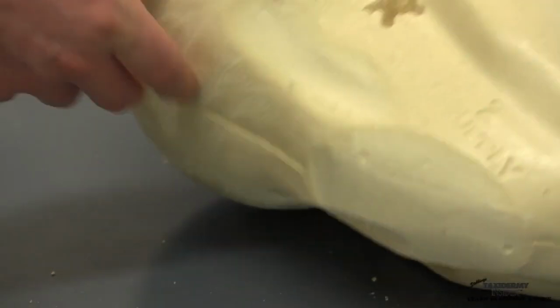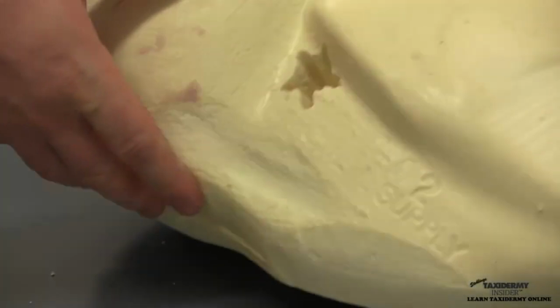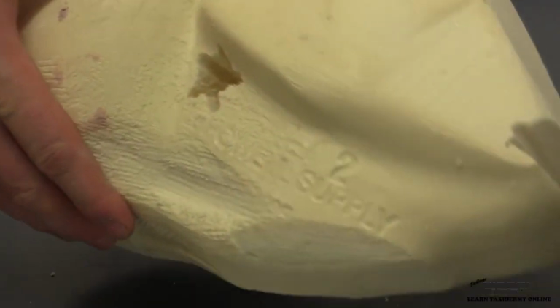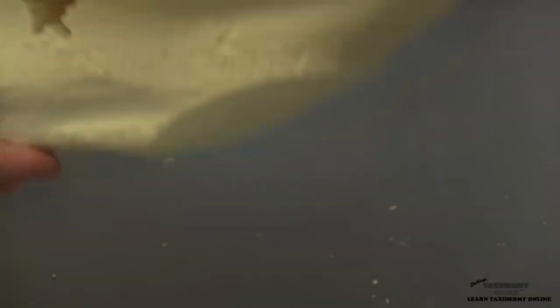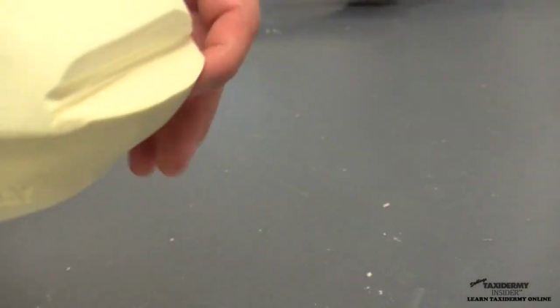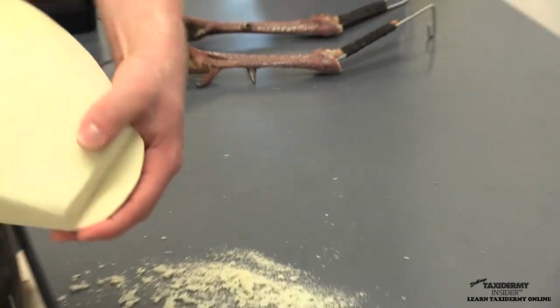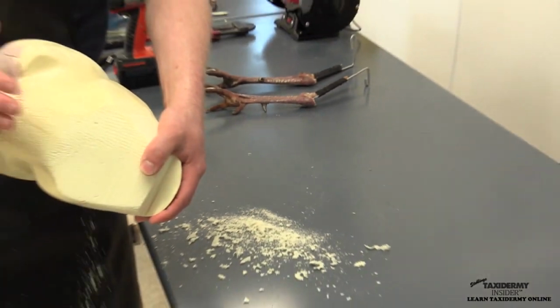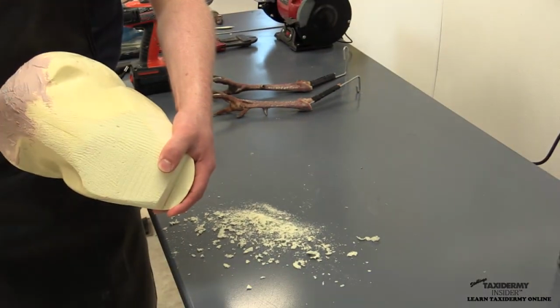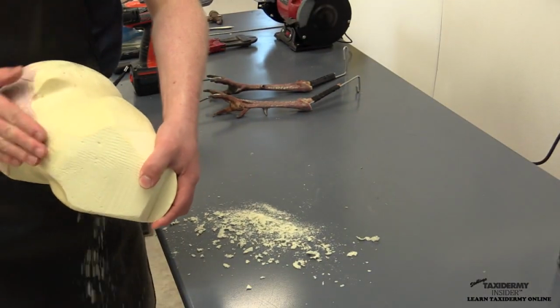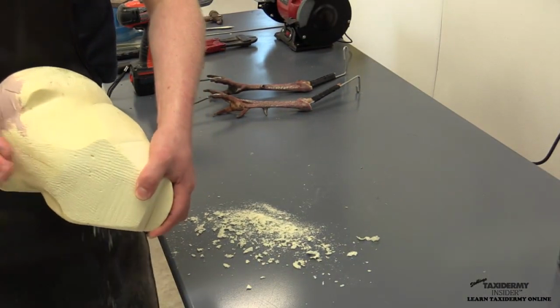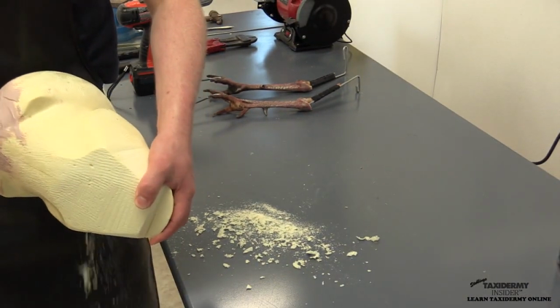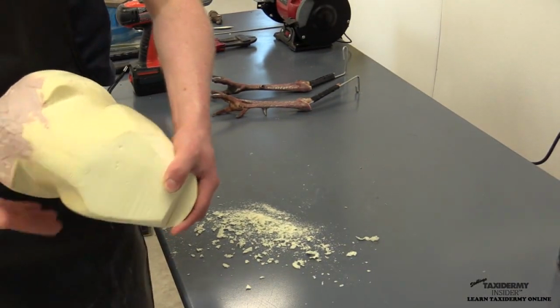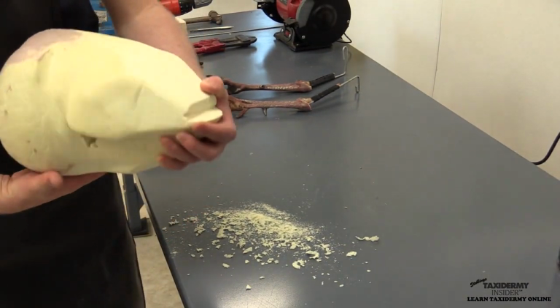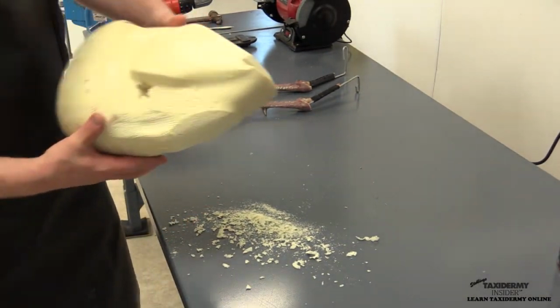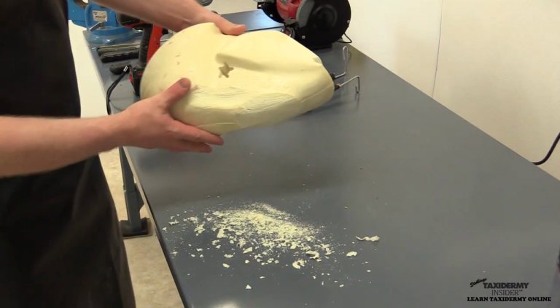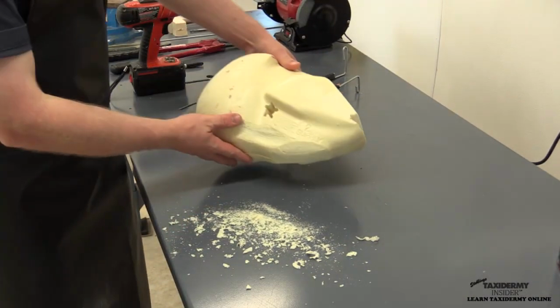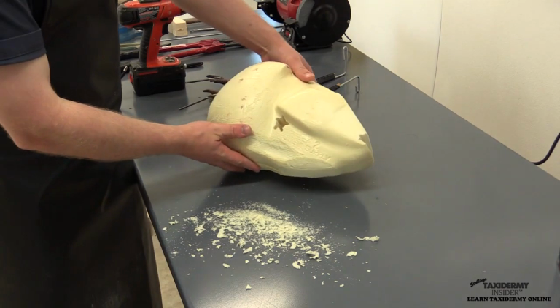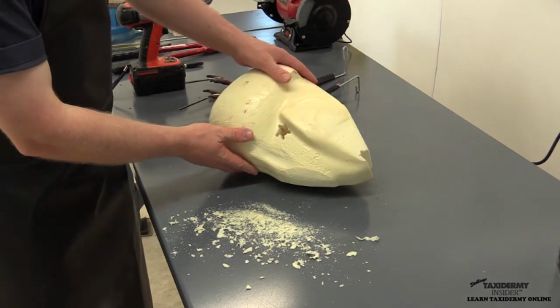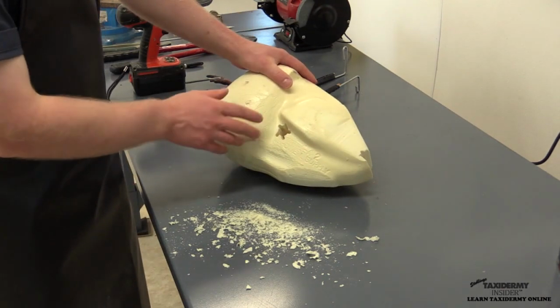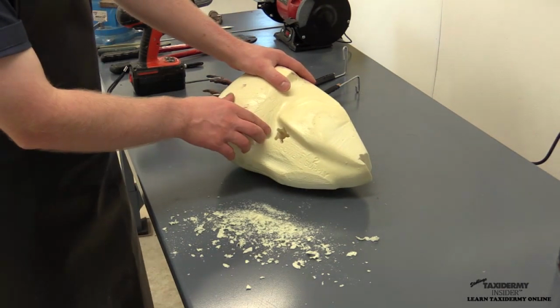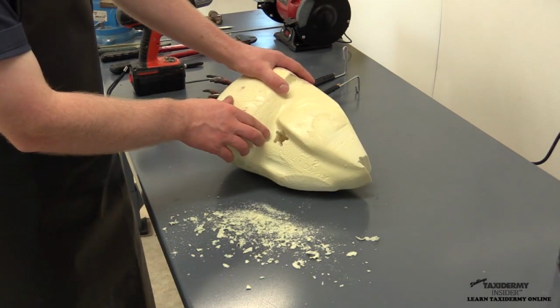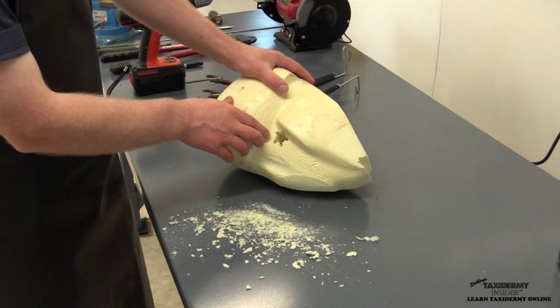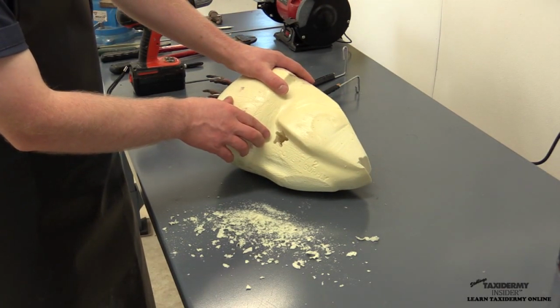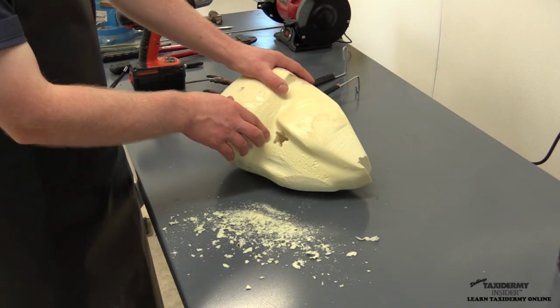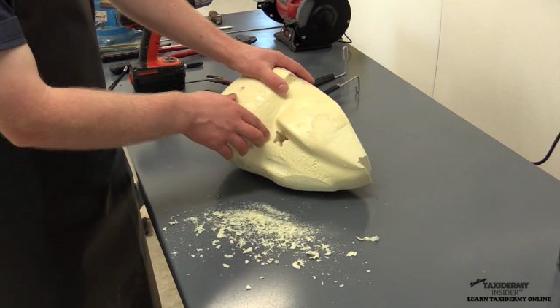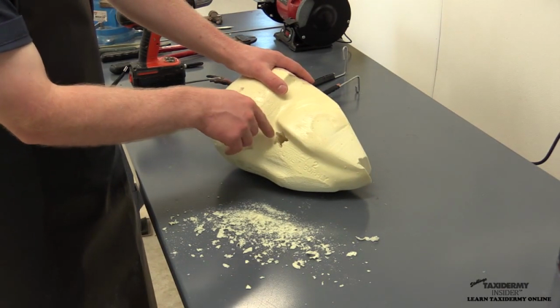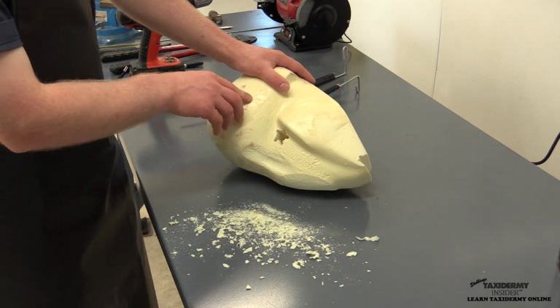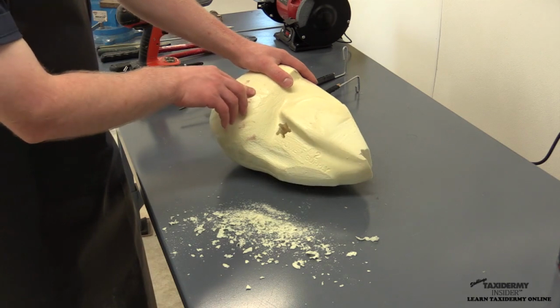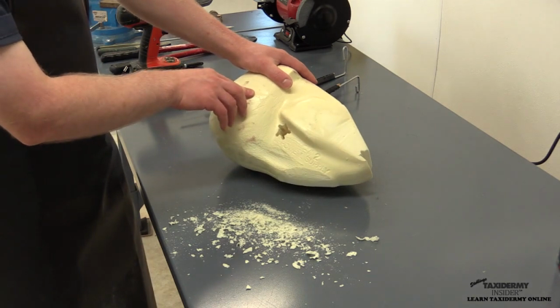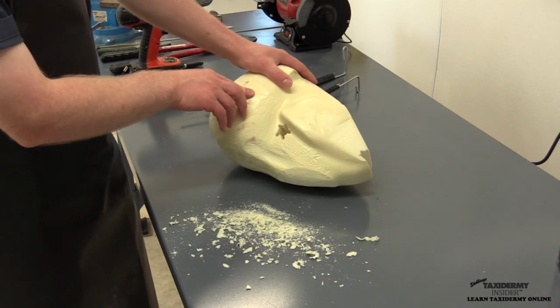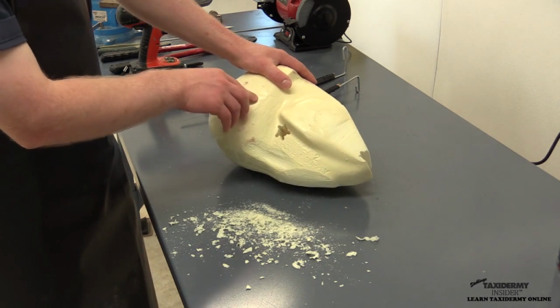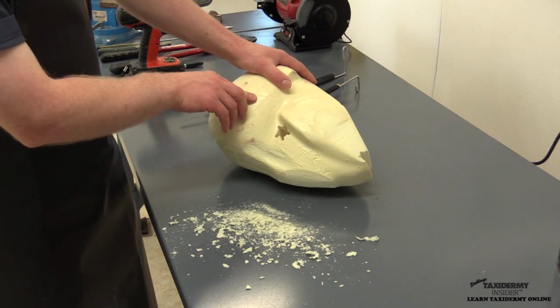We take that off the workbench and knock the foam out. Before putting the leg in, I like to take this down to my compressor and blow the whole thing out with compressed air to get any foam dust out of there.